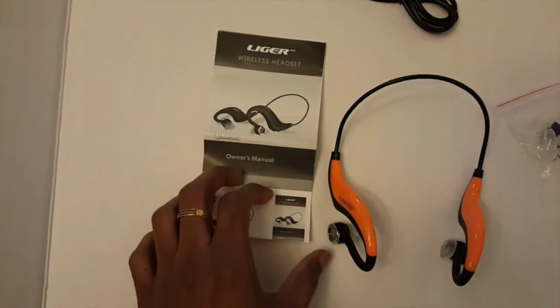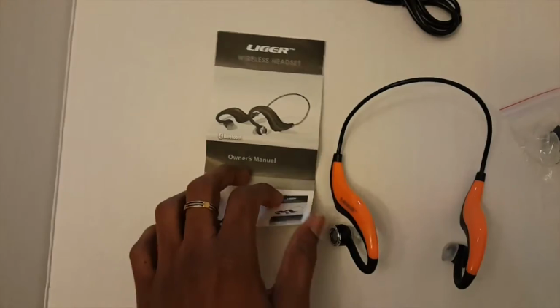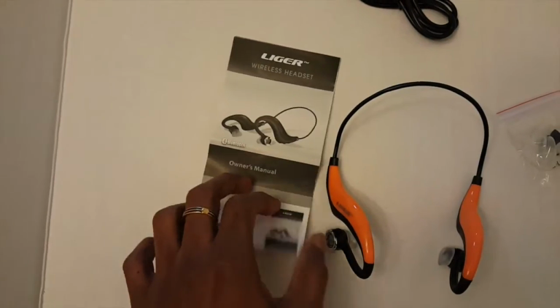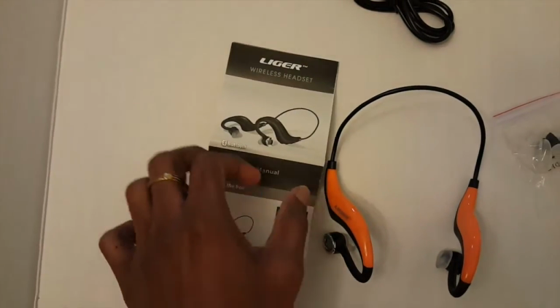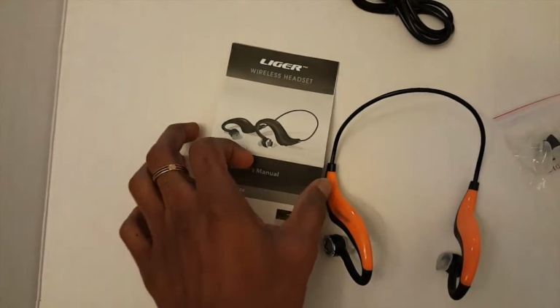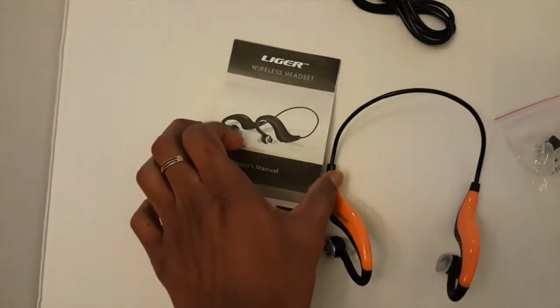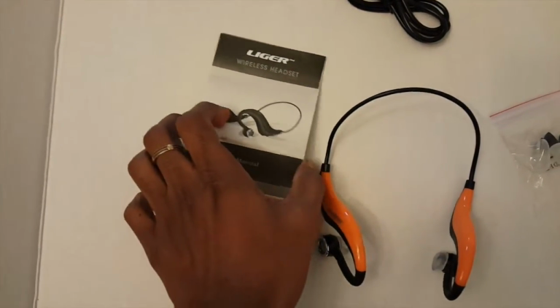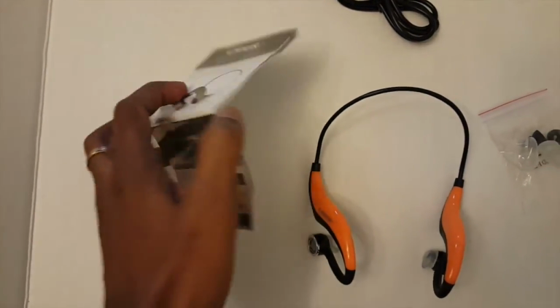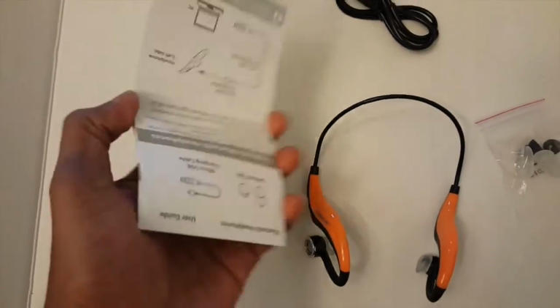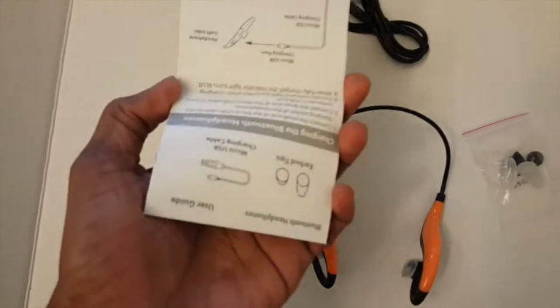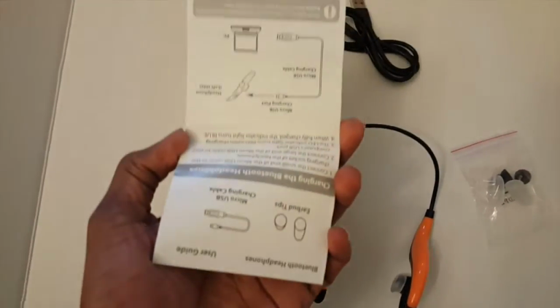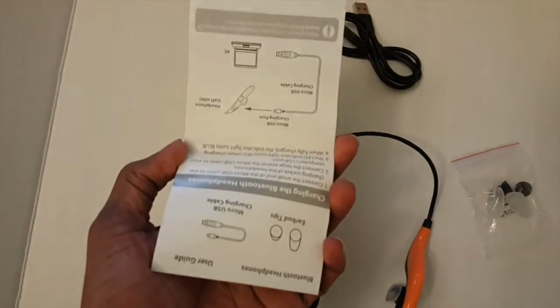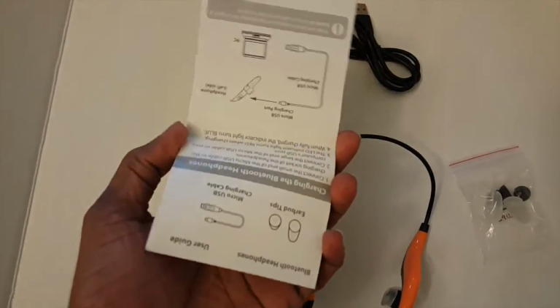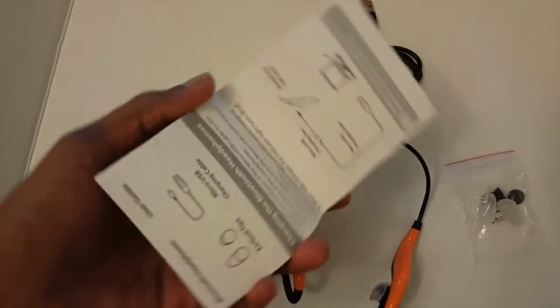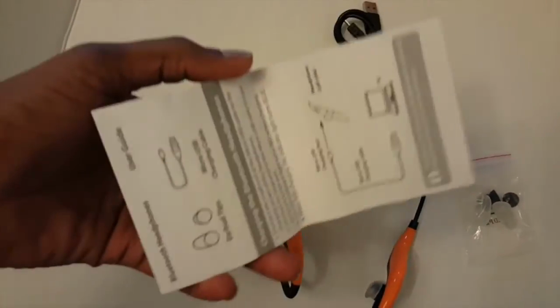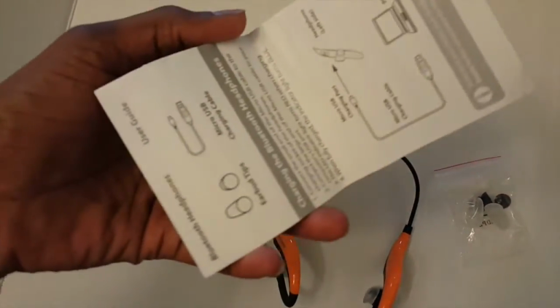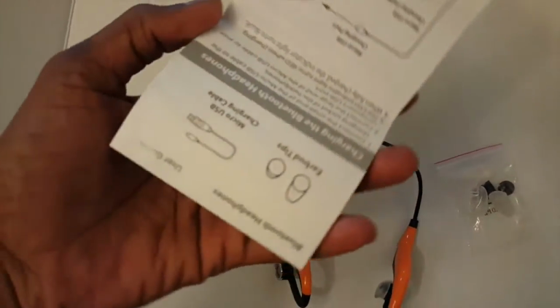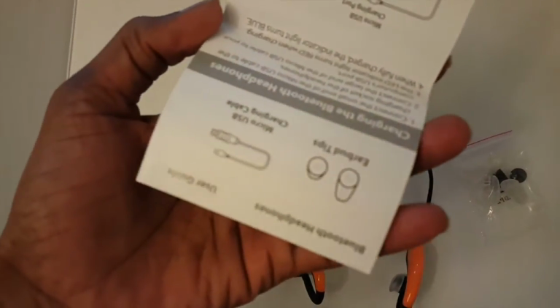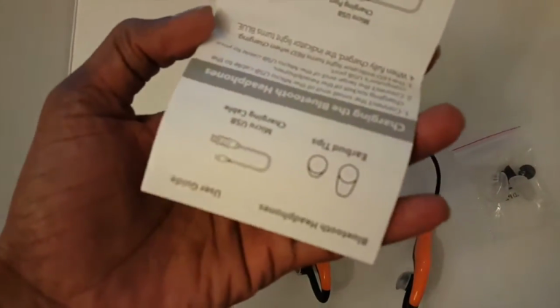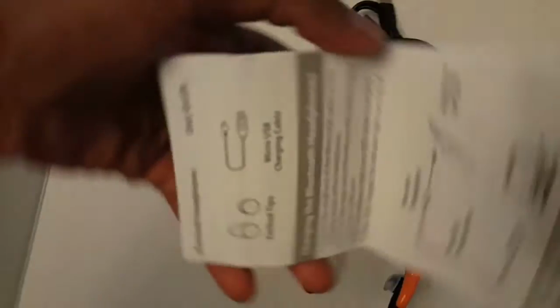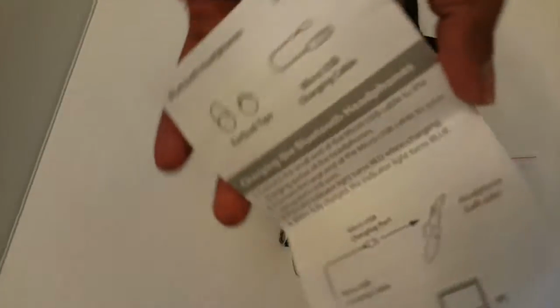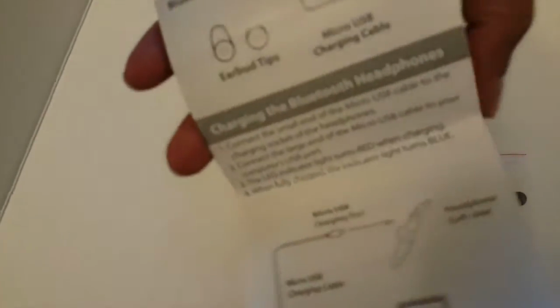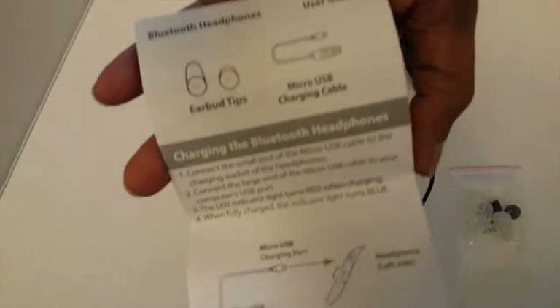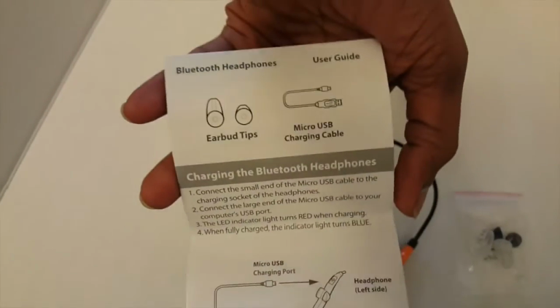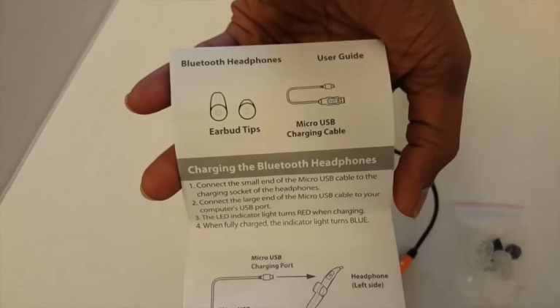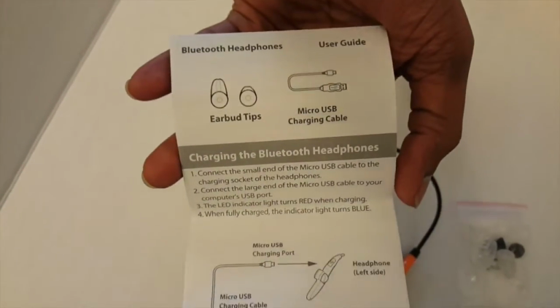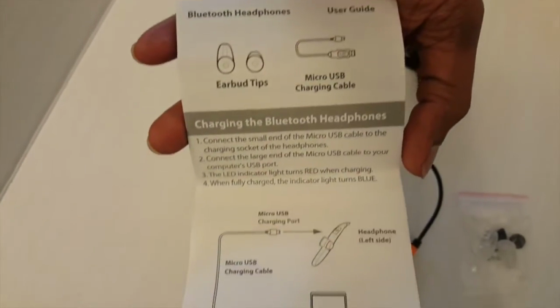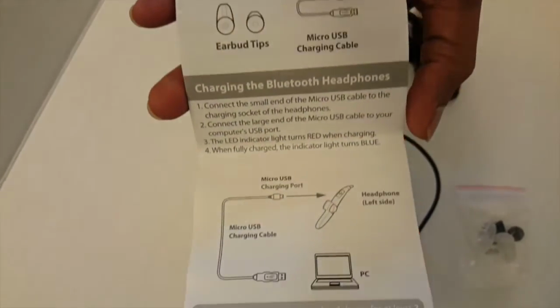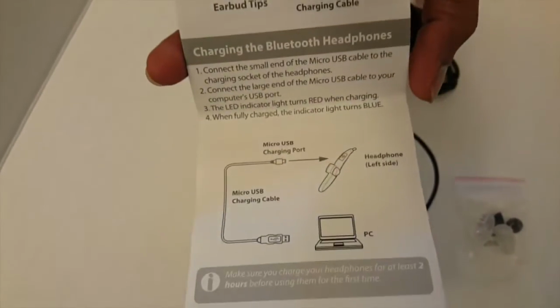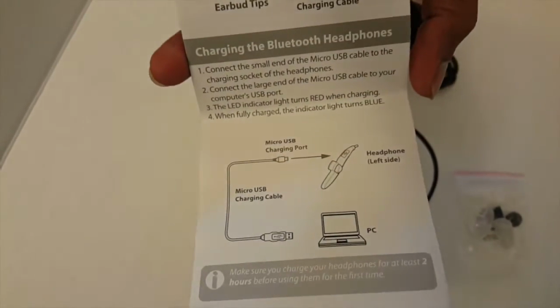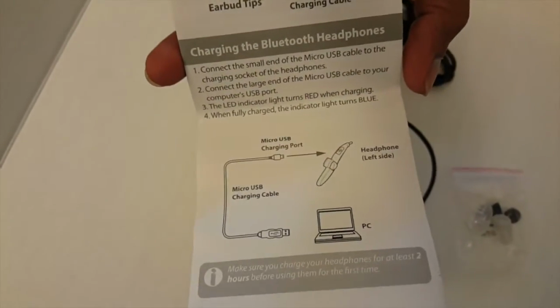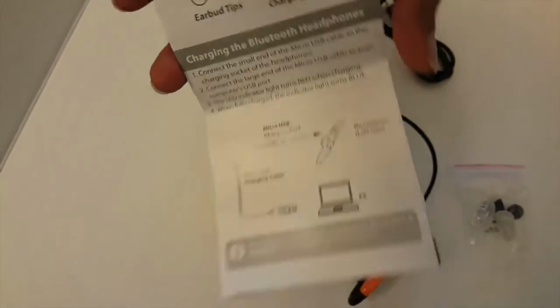The package contains an instruction manual and the XS300 headset, along with additional eartips and a micro USB charging cable.